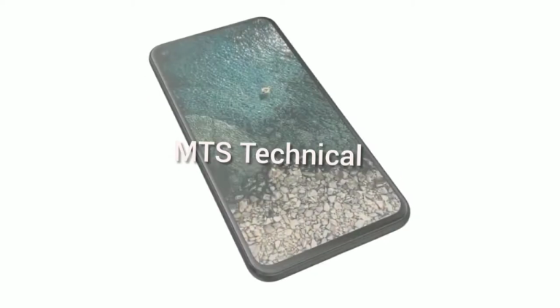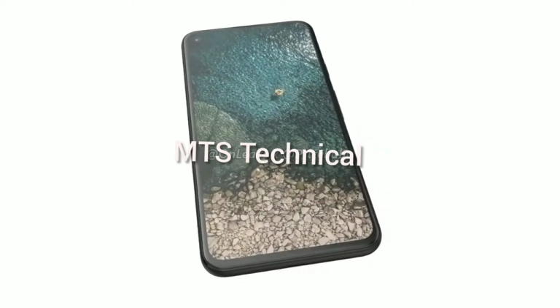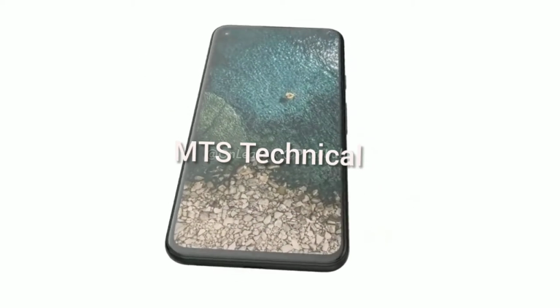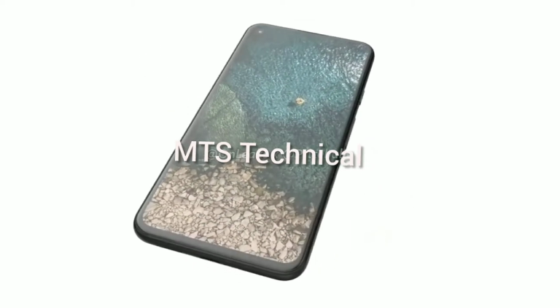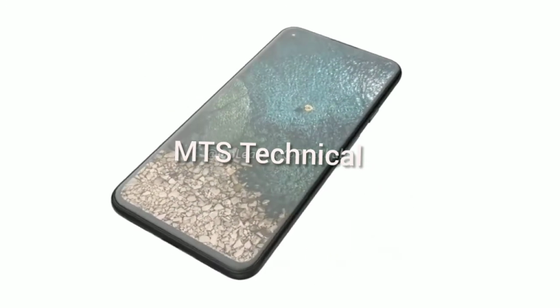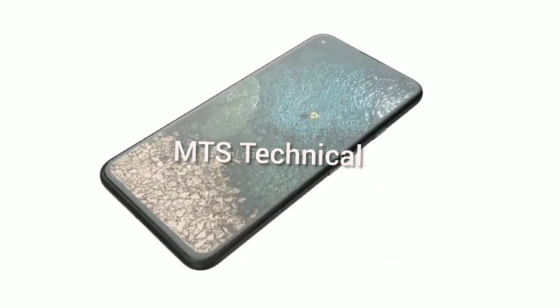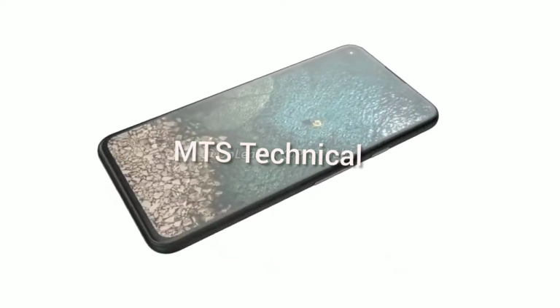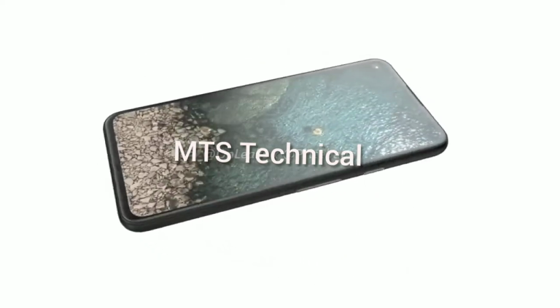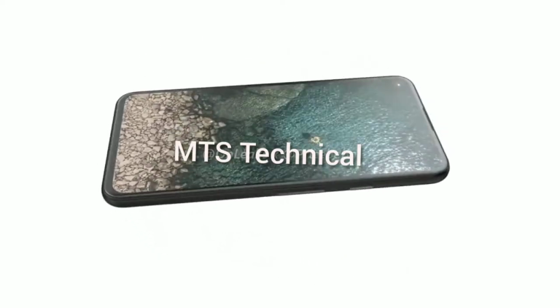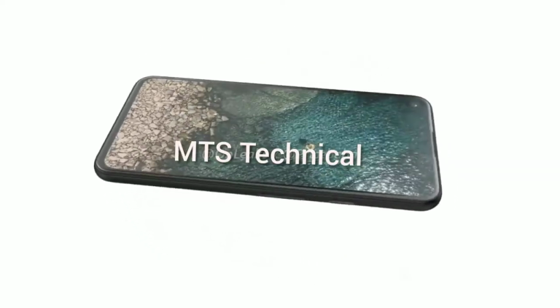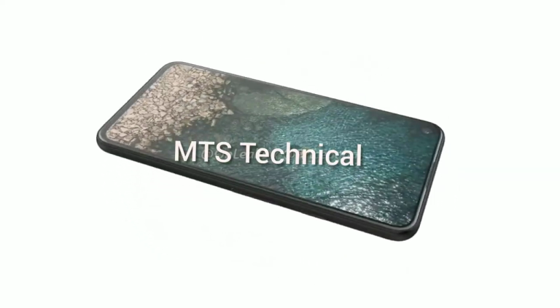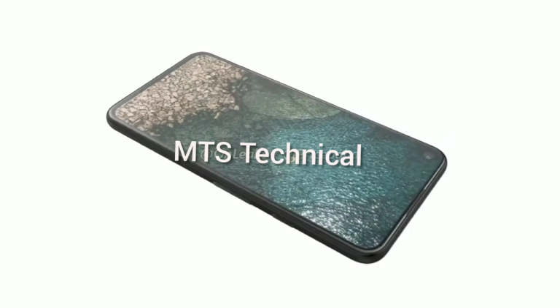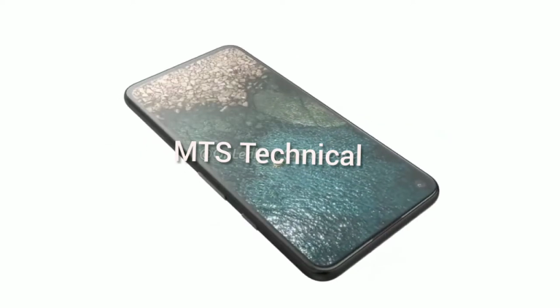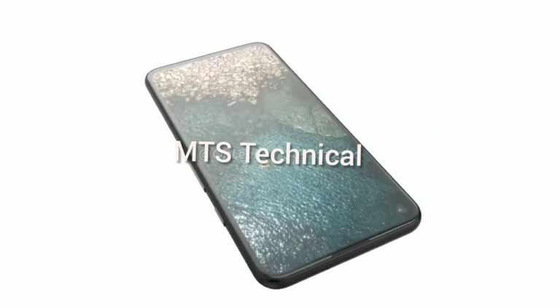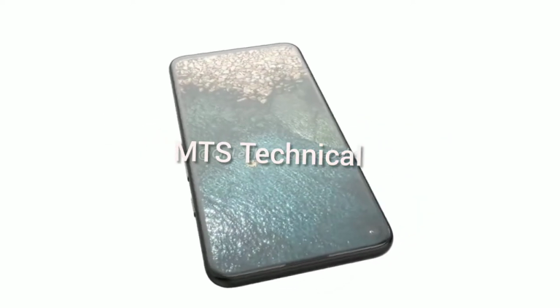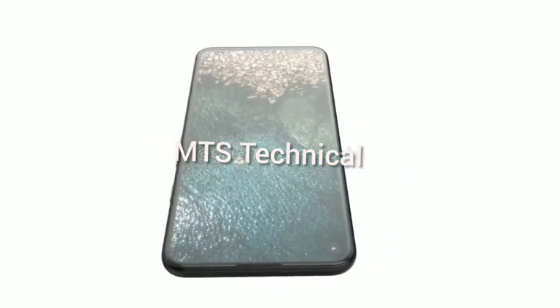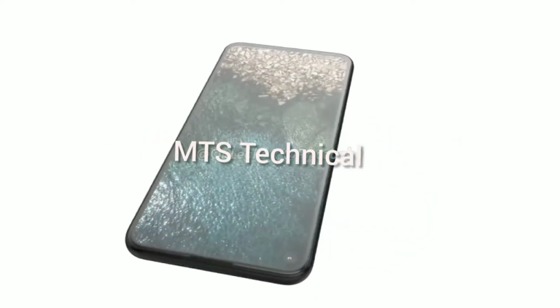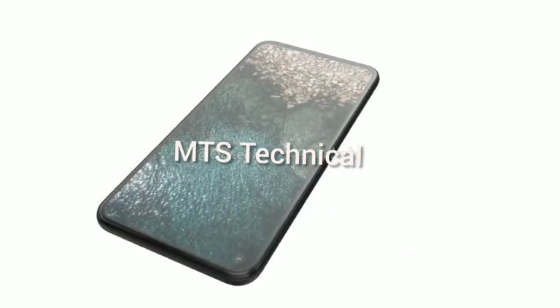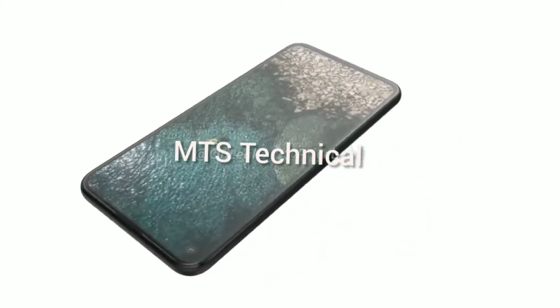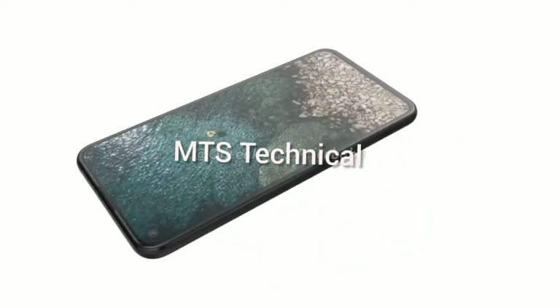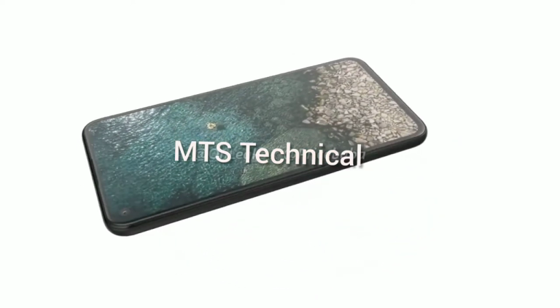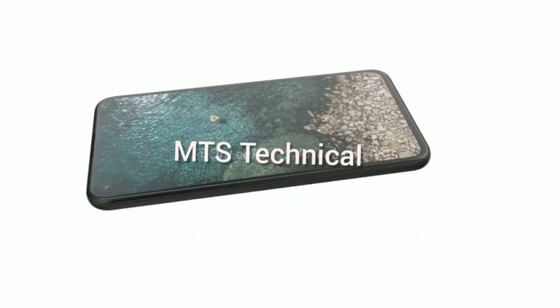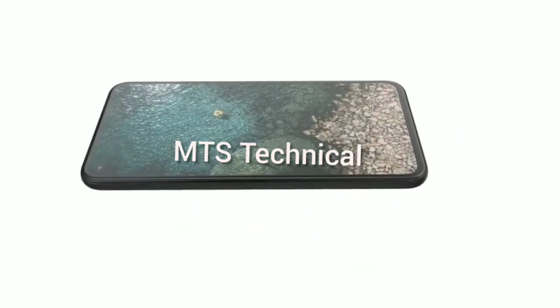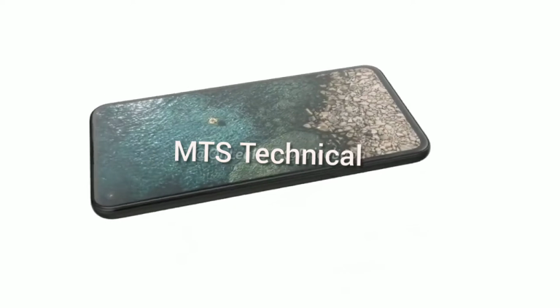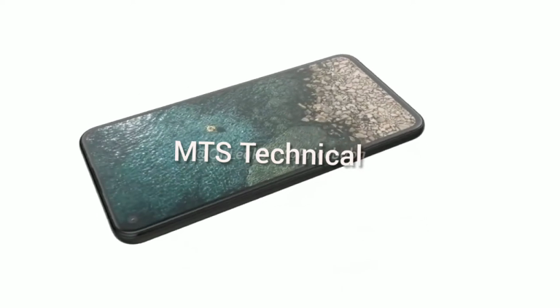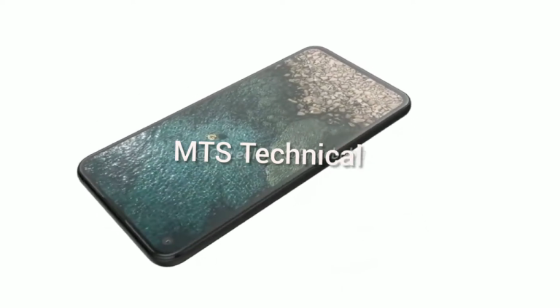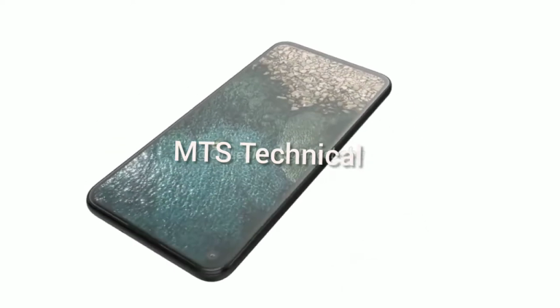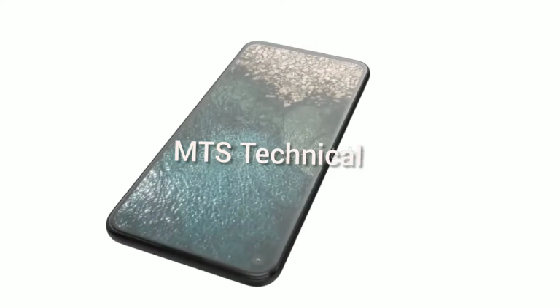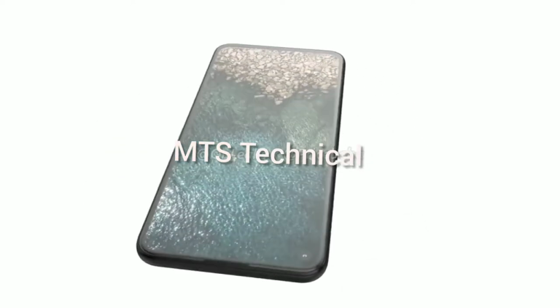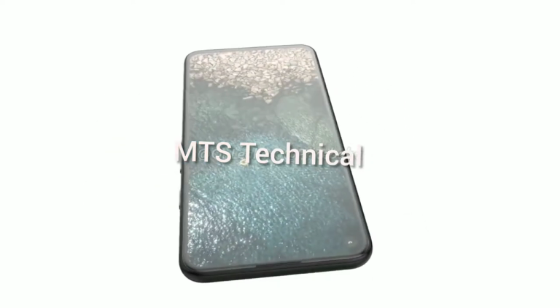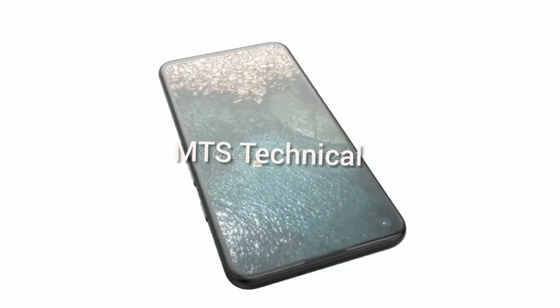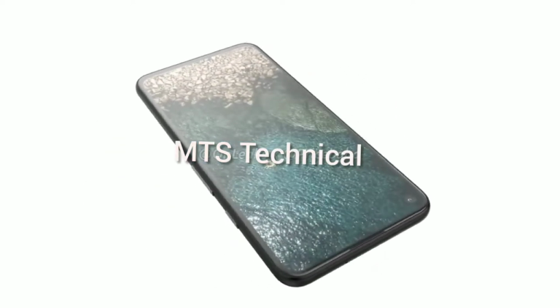This is the Google Pixel 5. The upcoming smartphone features a flat display measuring roughly 5.8 inches with a single punch hole selfie camera in the top left corner. It features a unibody design that measures 8.1mm in thickness.